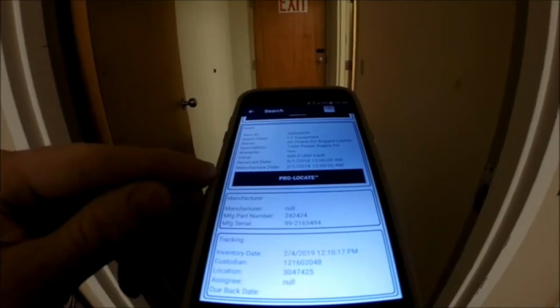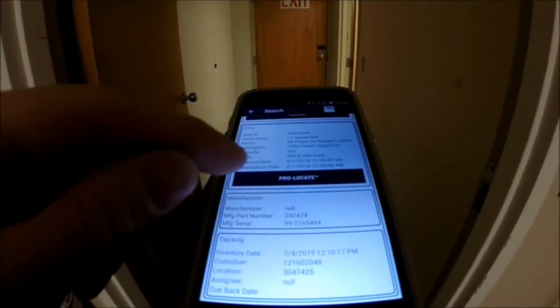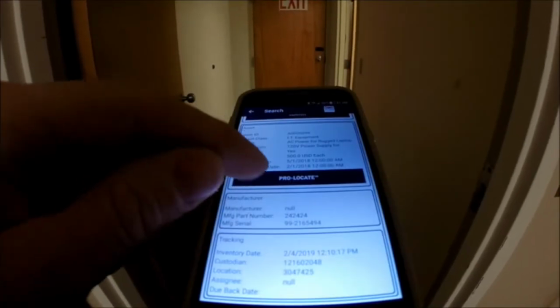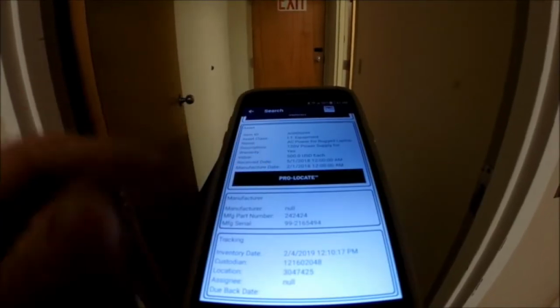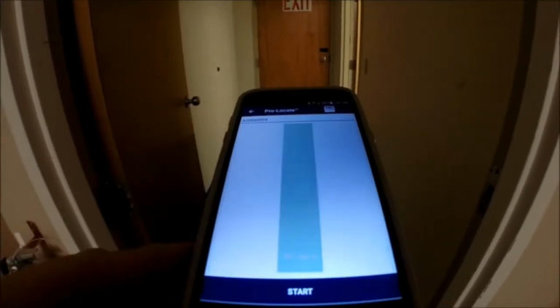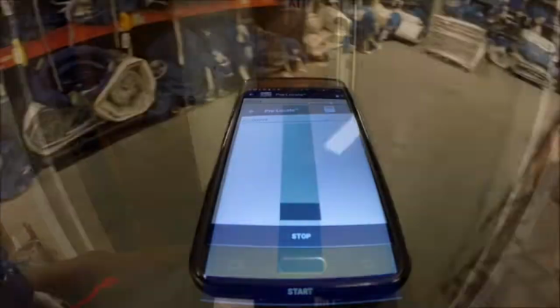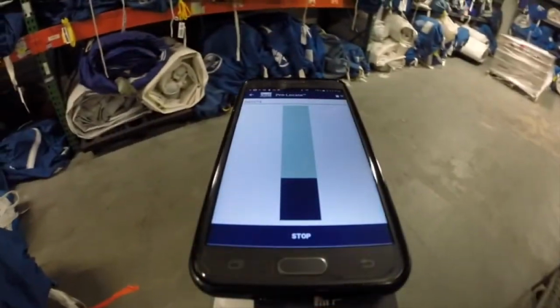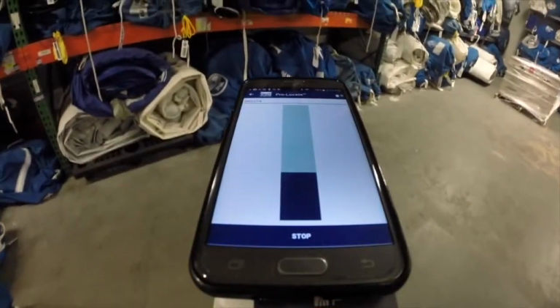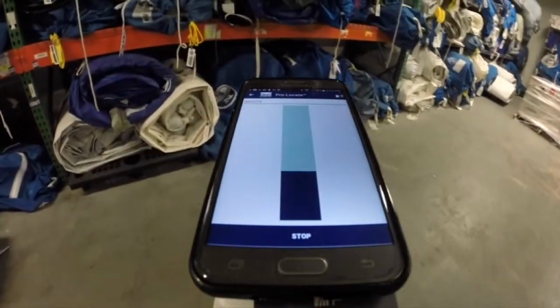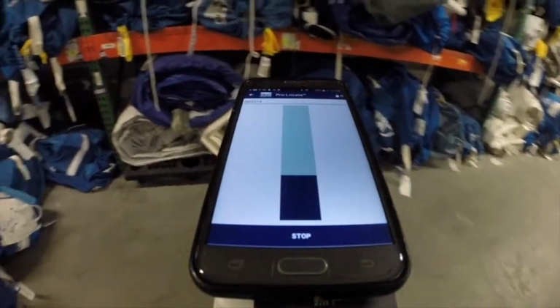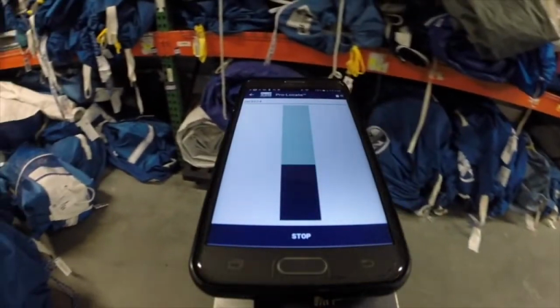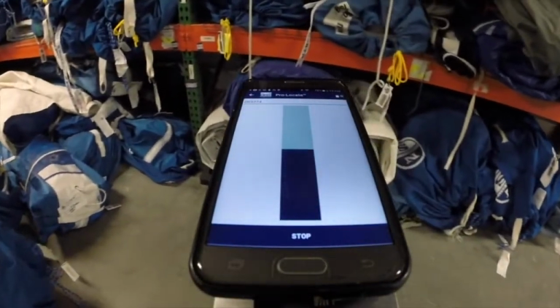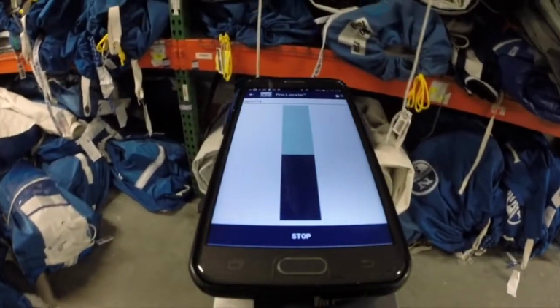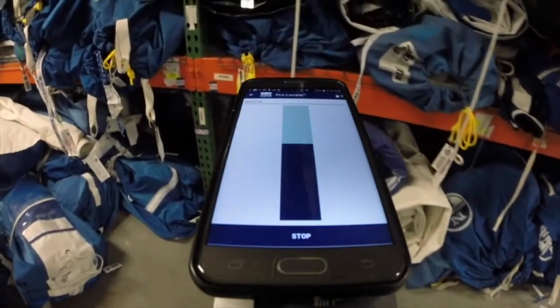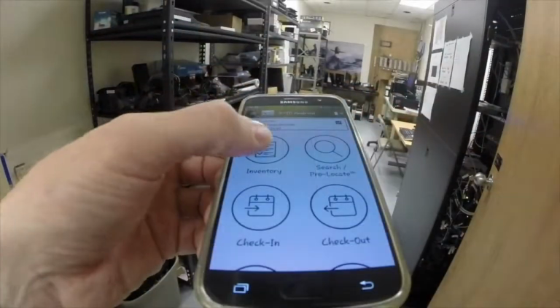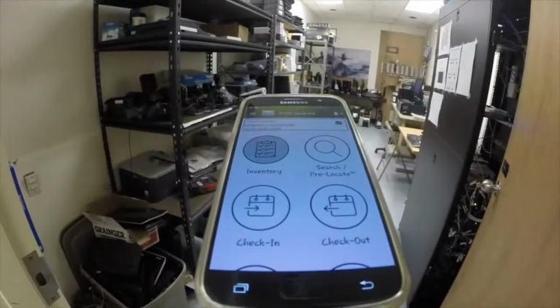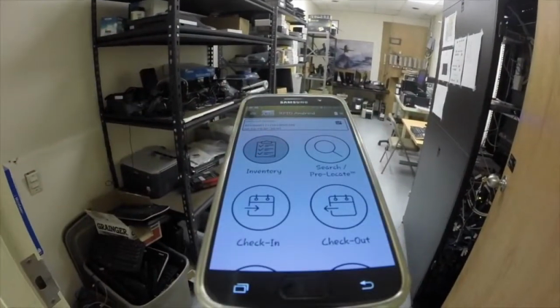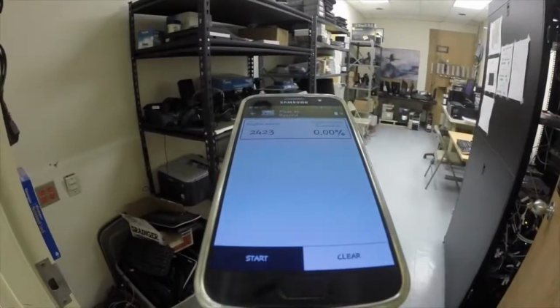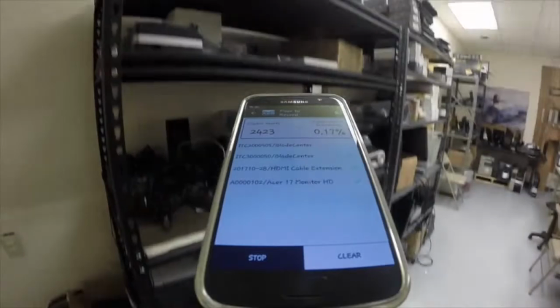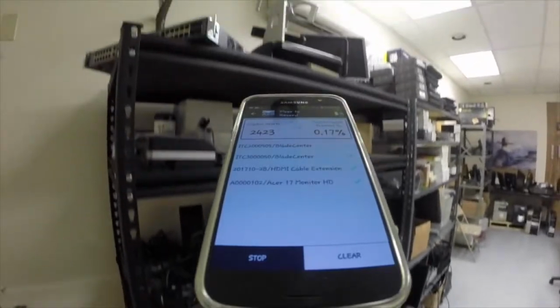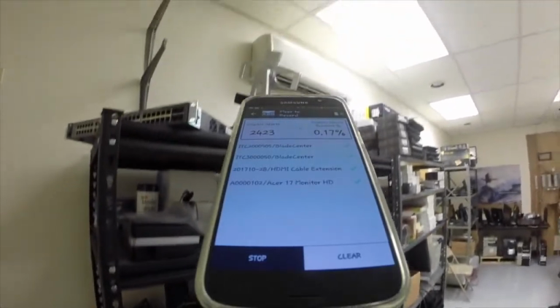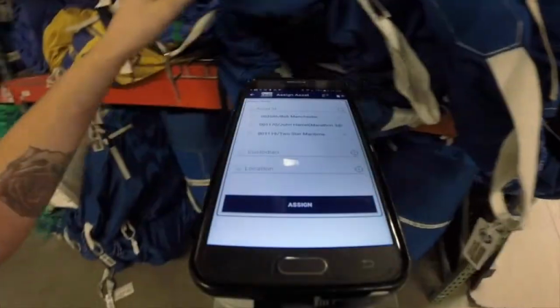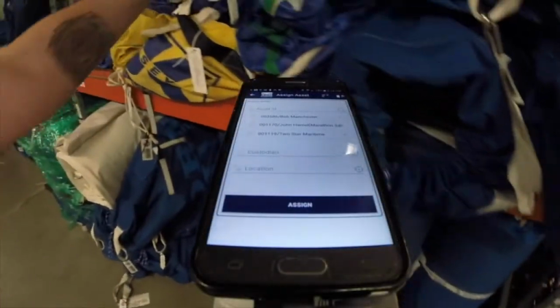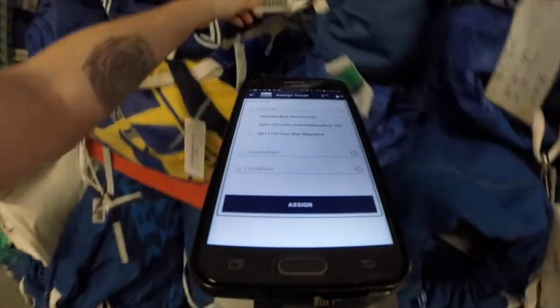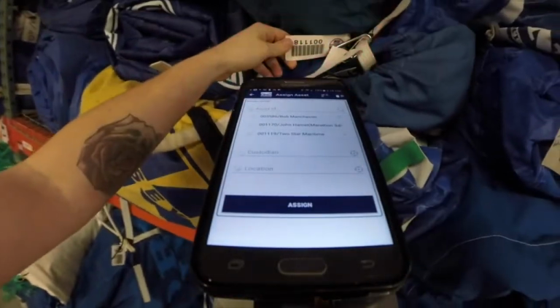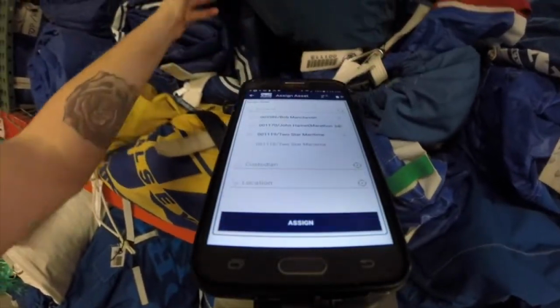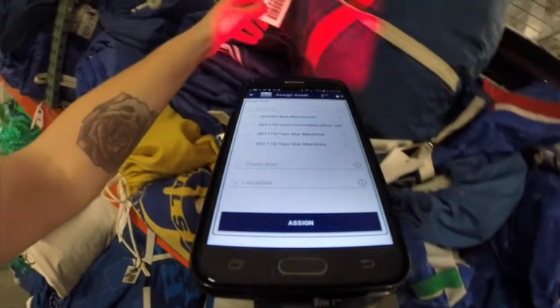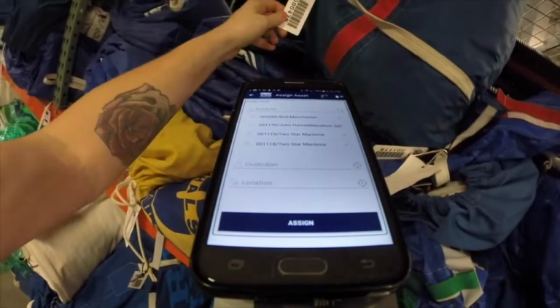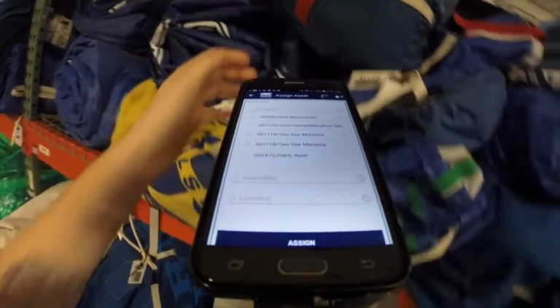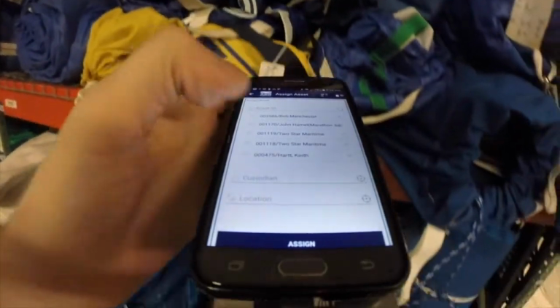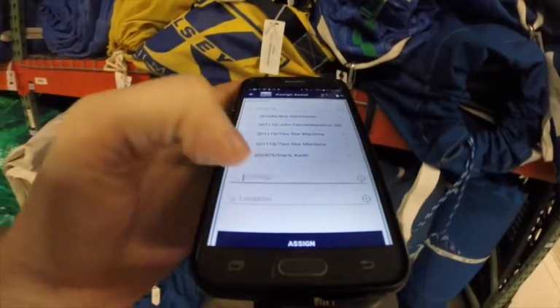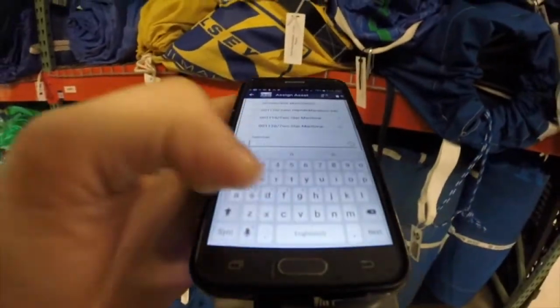Functions include search and locate of assets using ProLocate, floor record inventories, assignments, and put away to locations, asset commissioning, and much more.